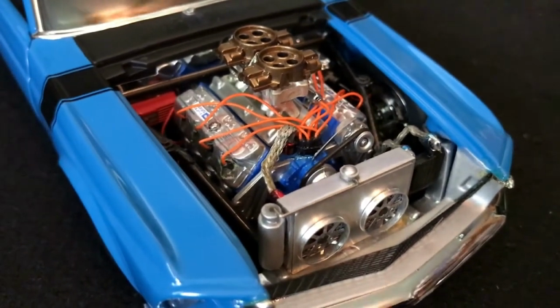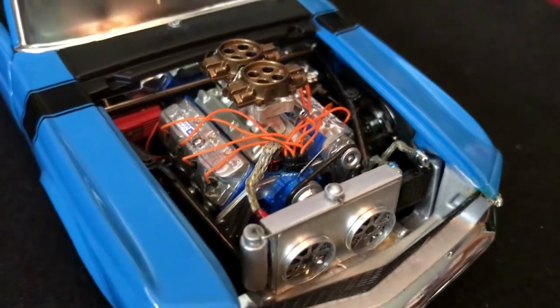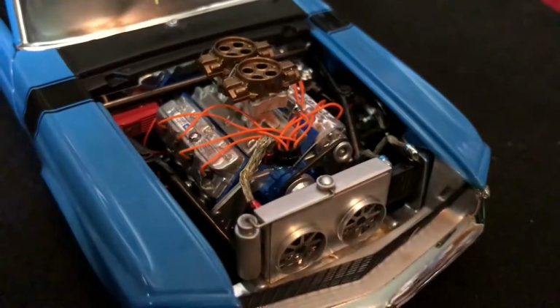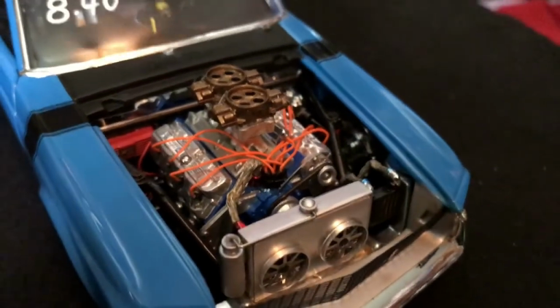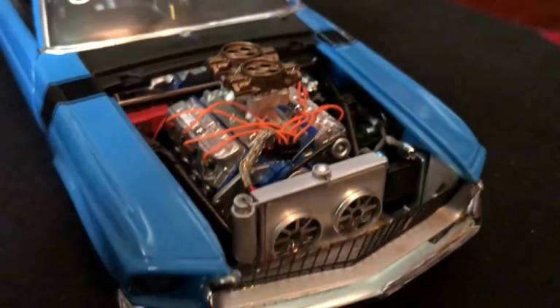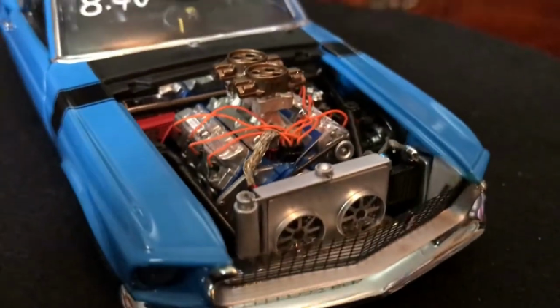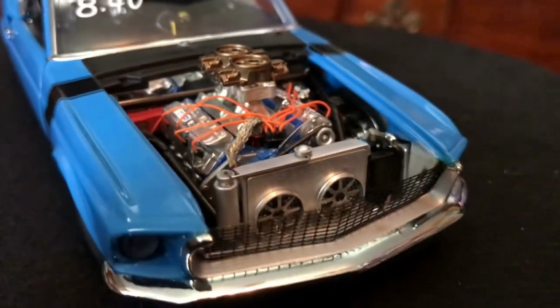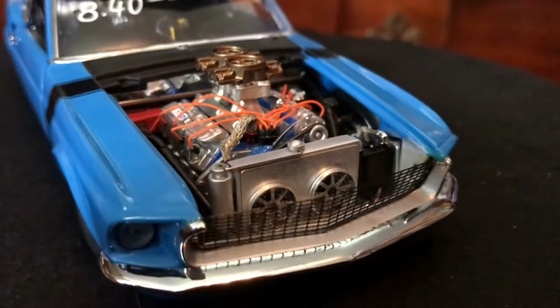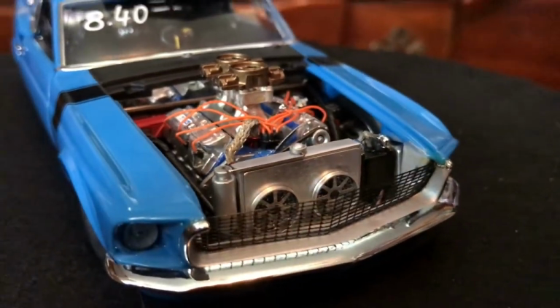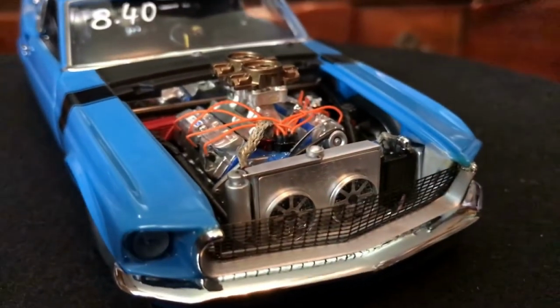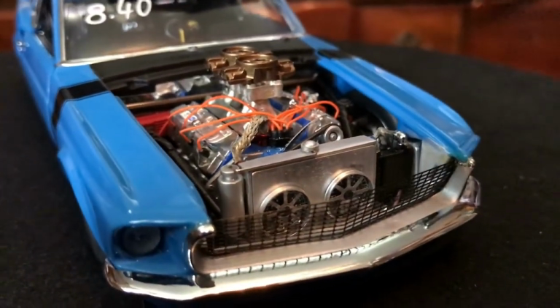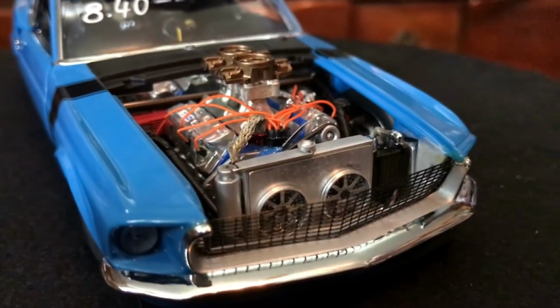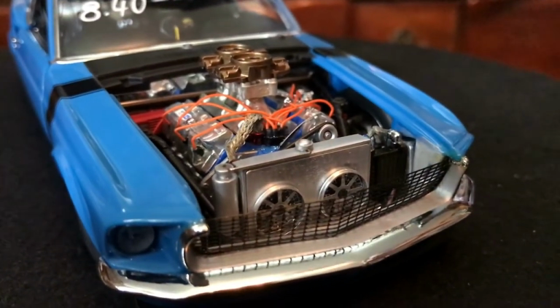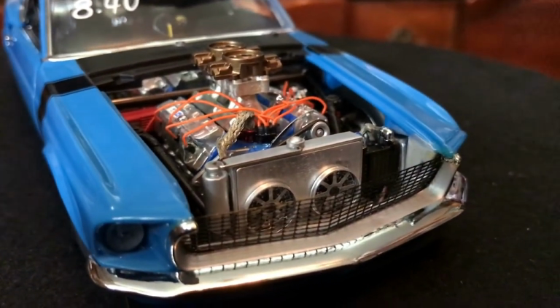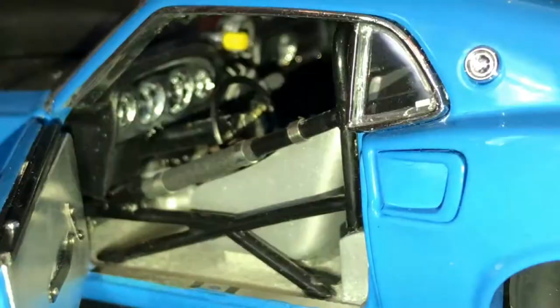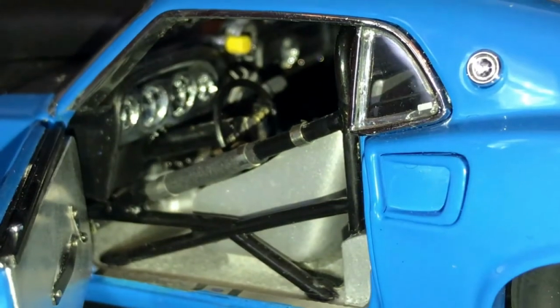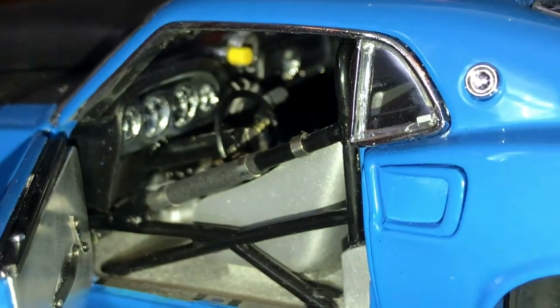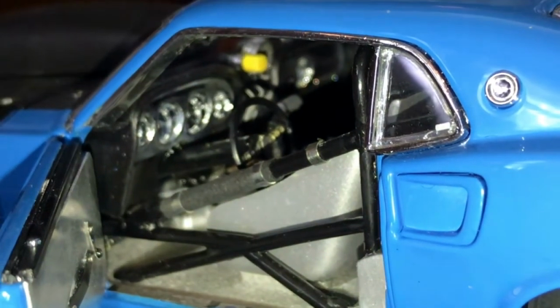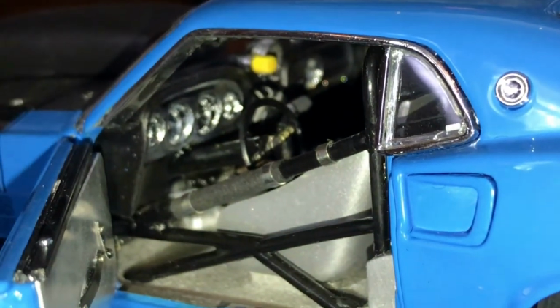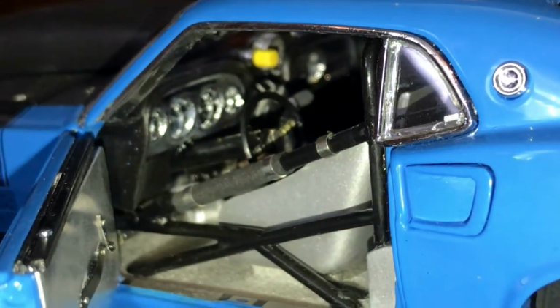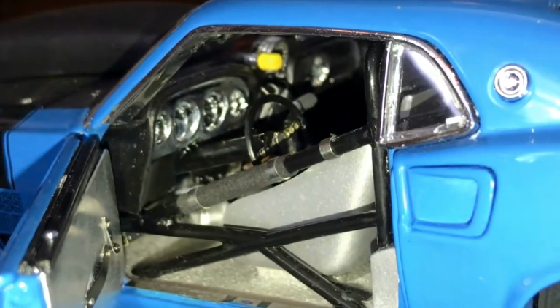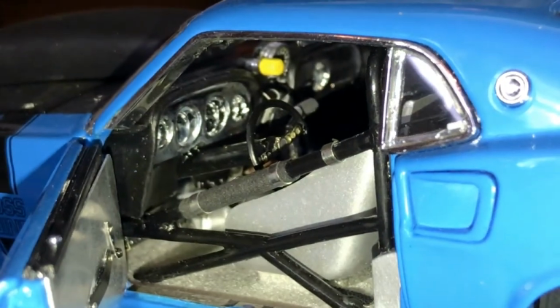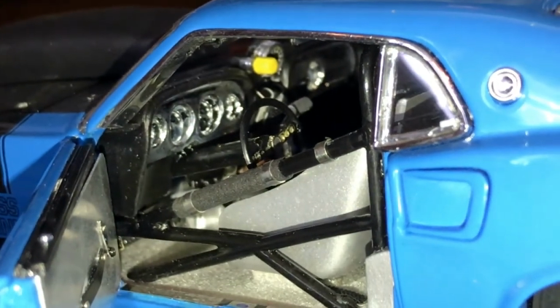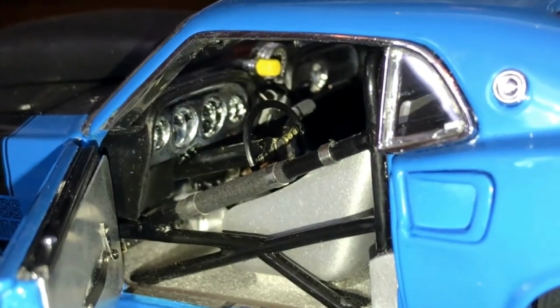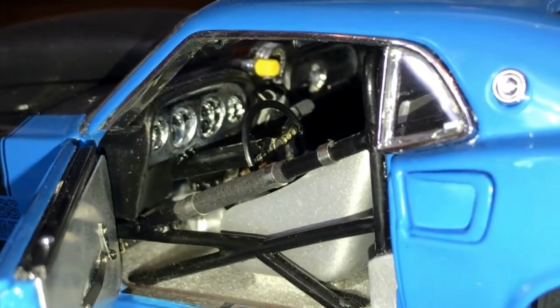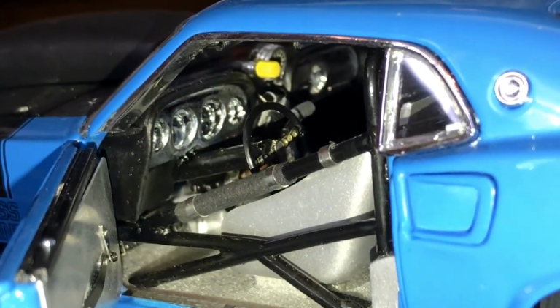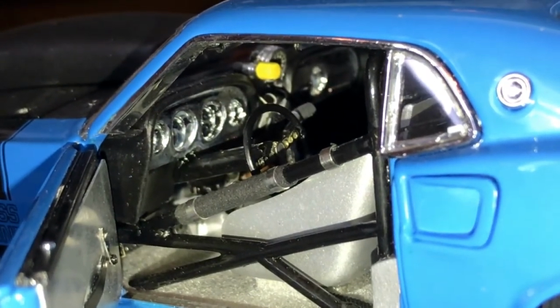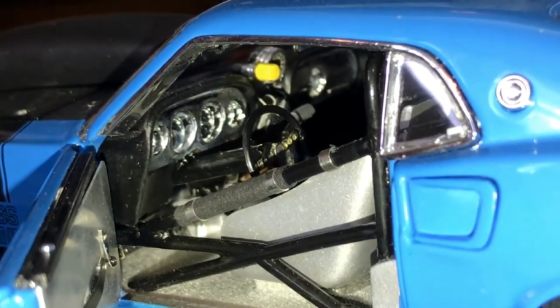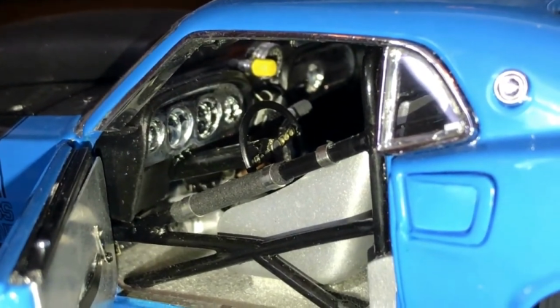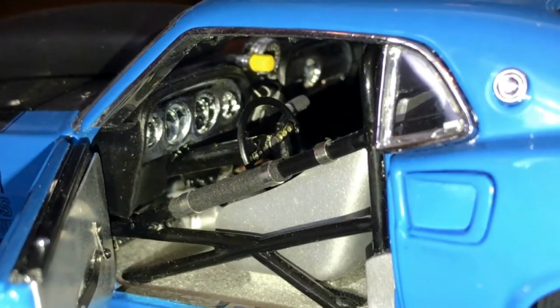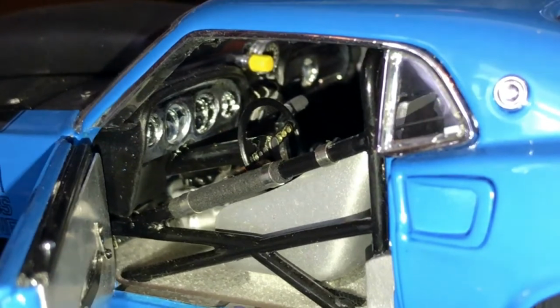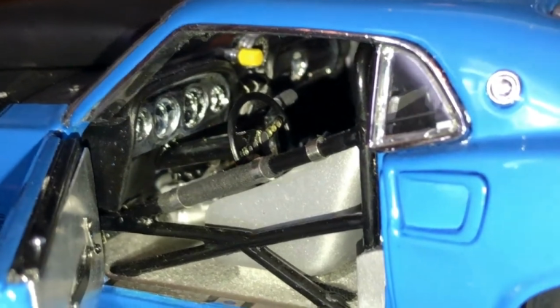And wheelie bars. The engine is based off of a Boss 429 engine fed by a tunnel ram intake manifold and features two four-barrel carburetors.